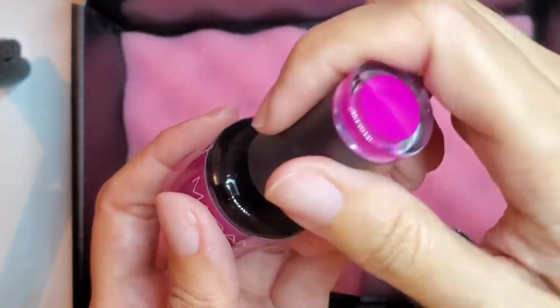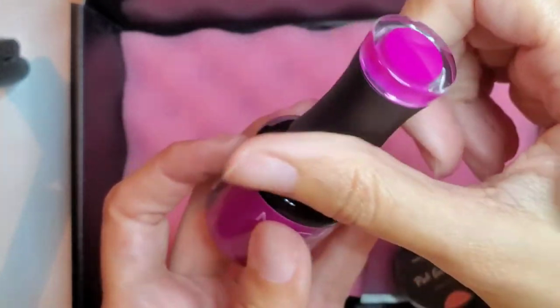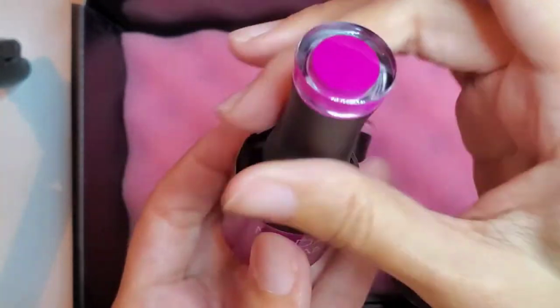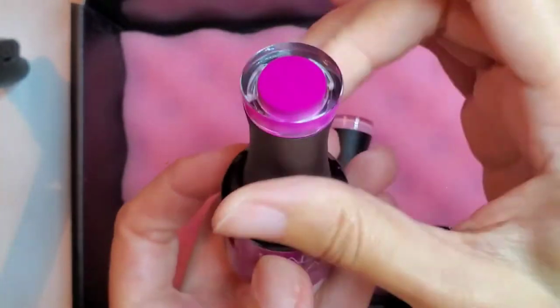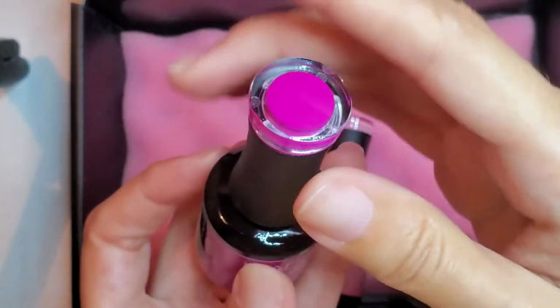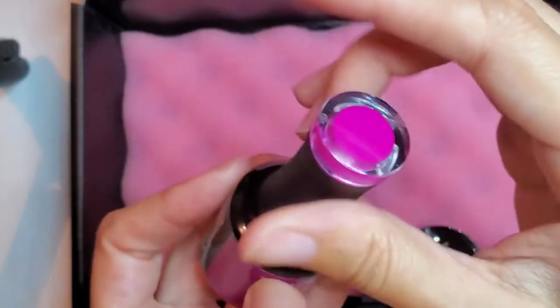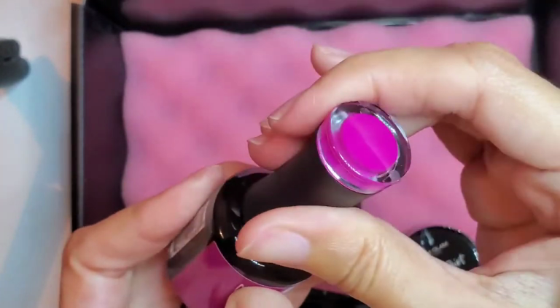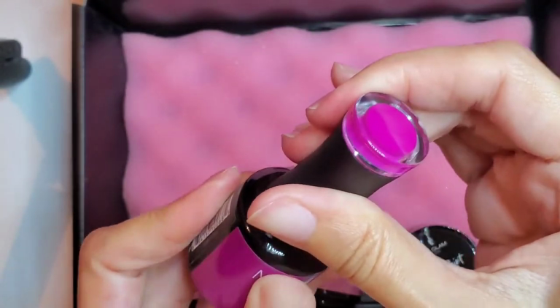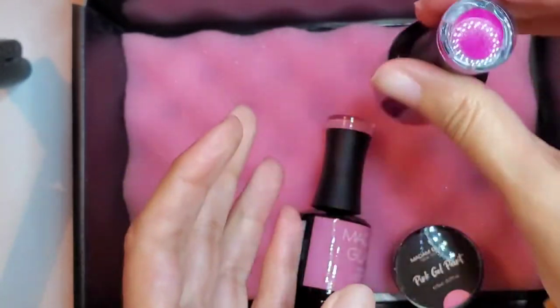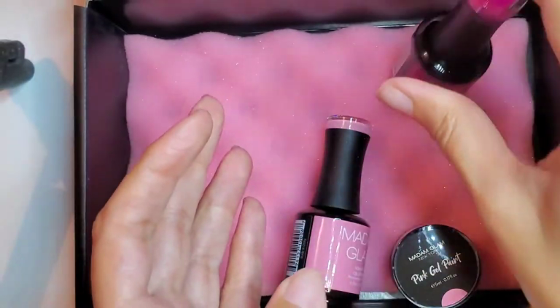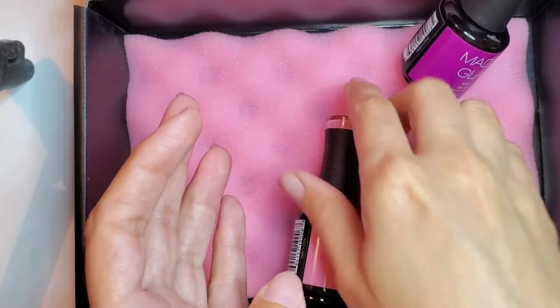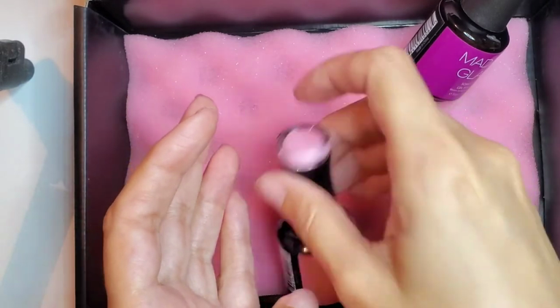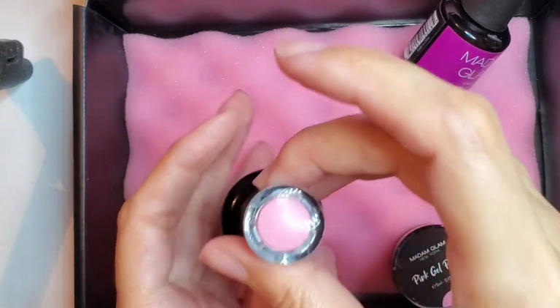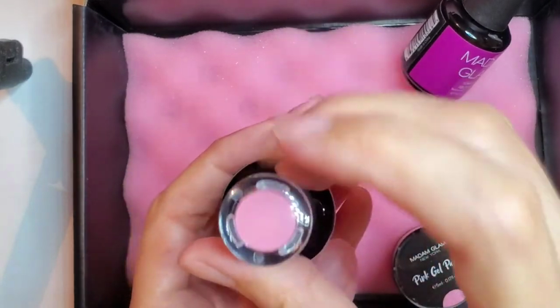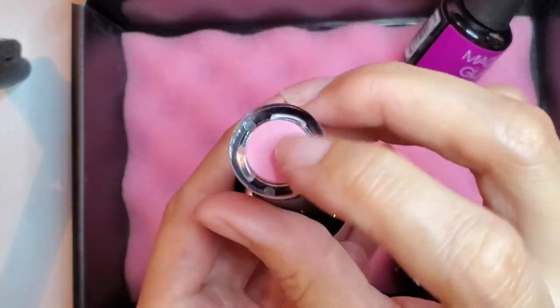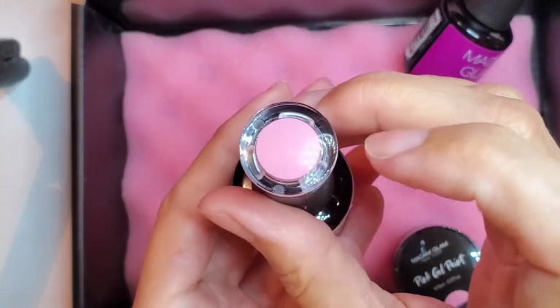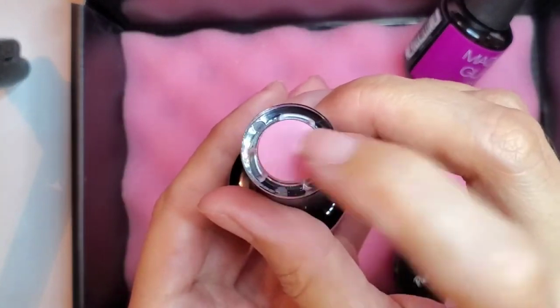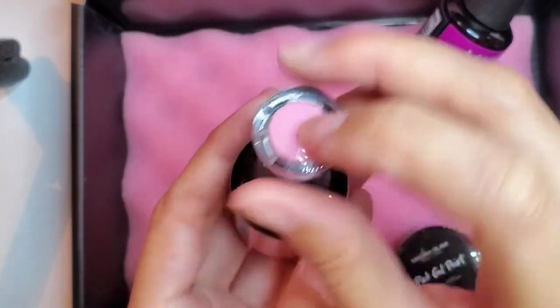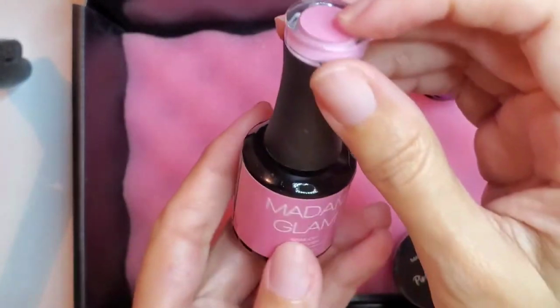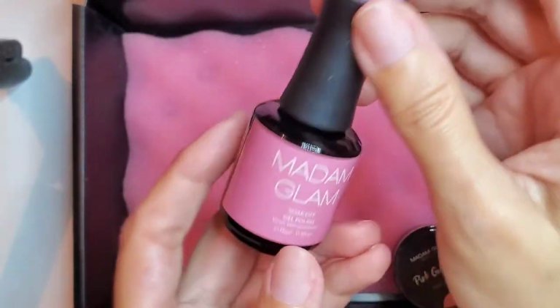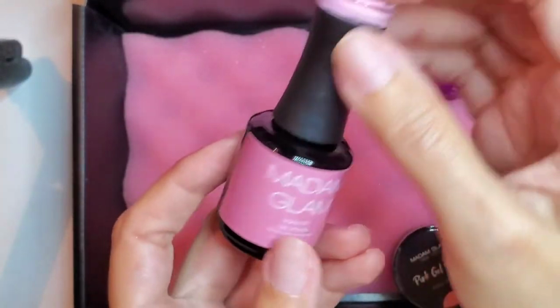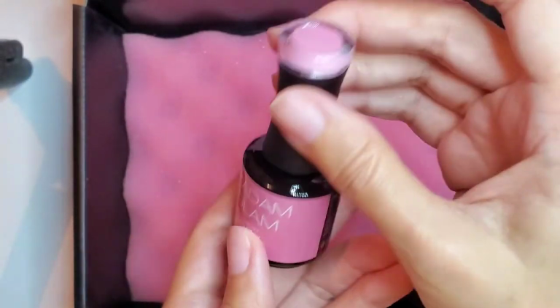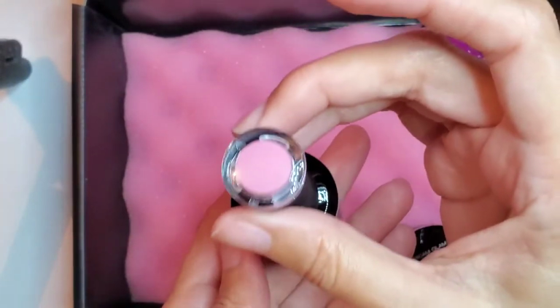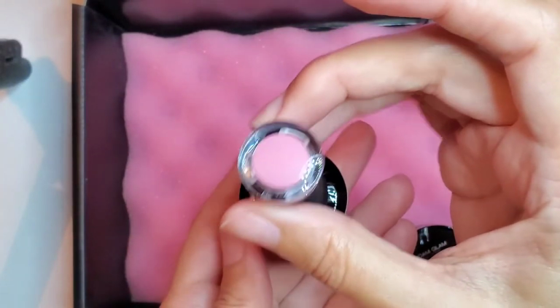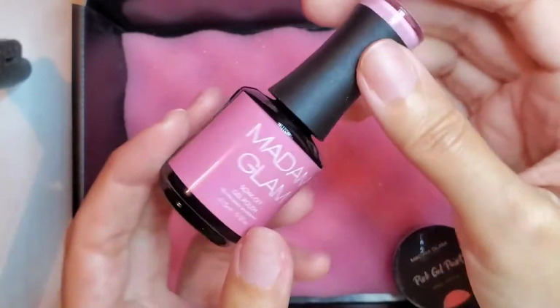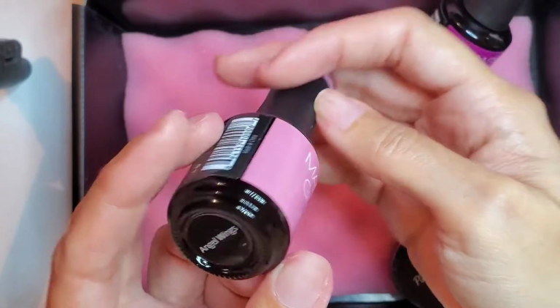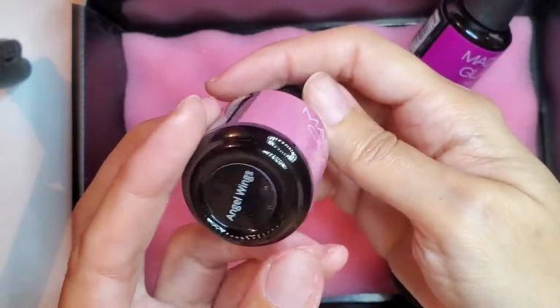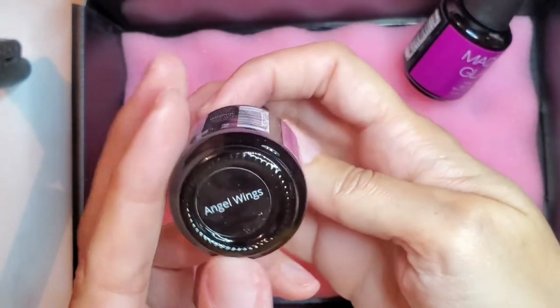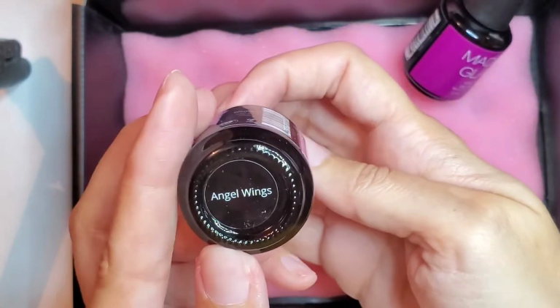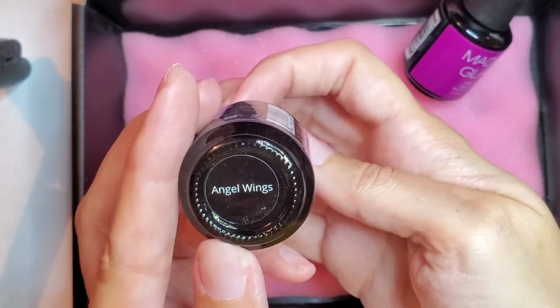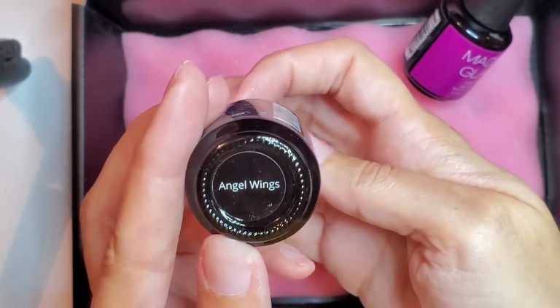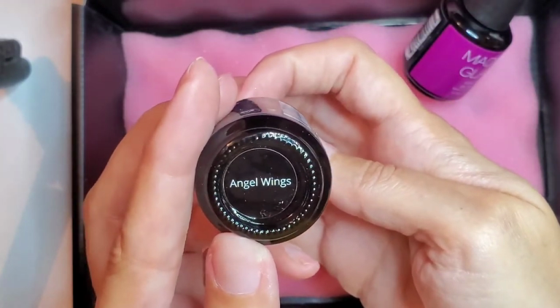I also got a baby pink one — it's like a nude pink. It's called Angel Wings.